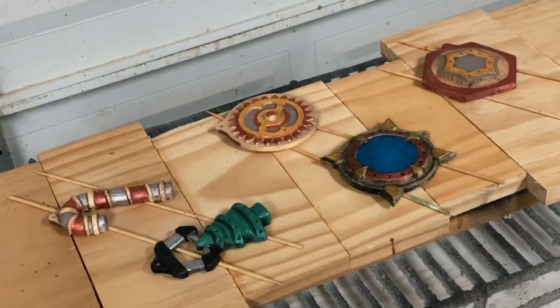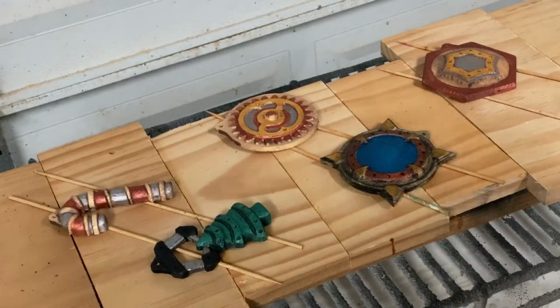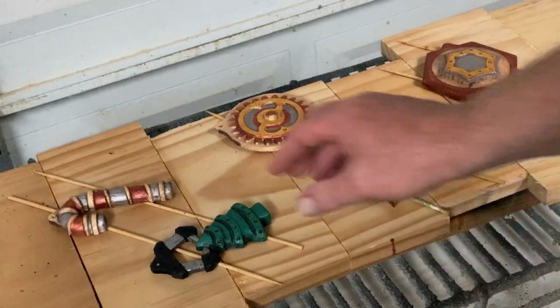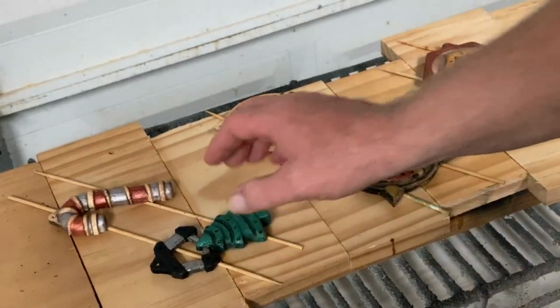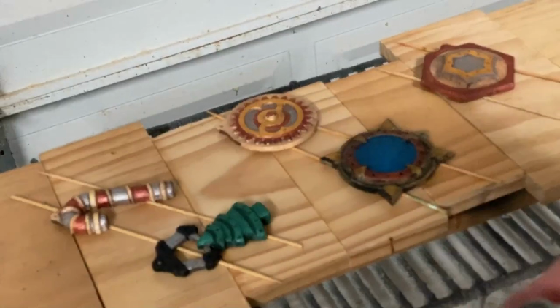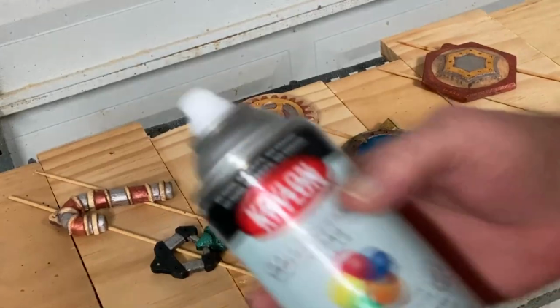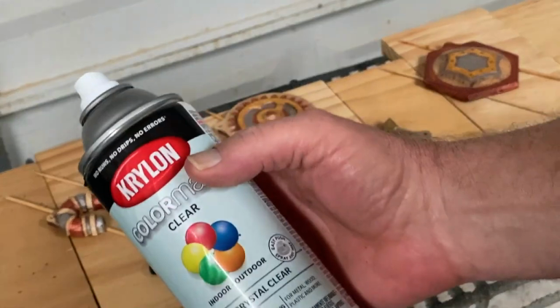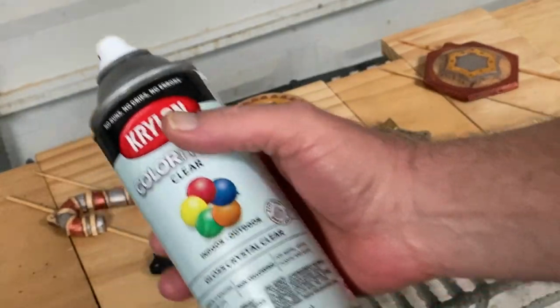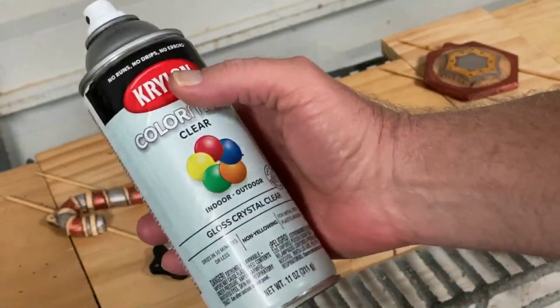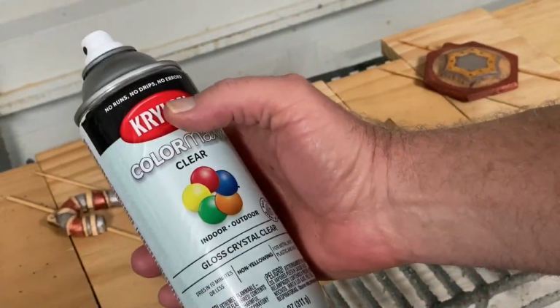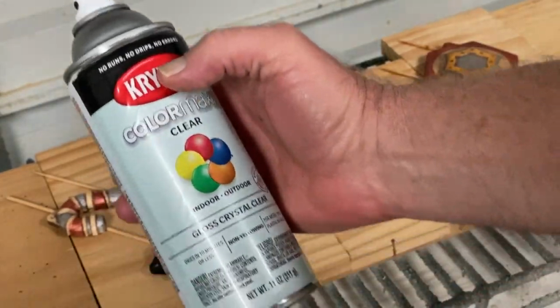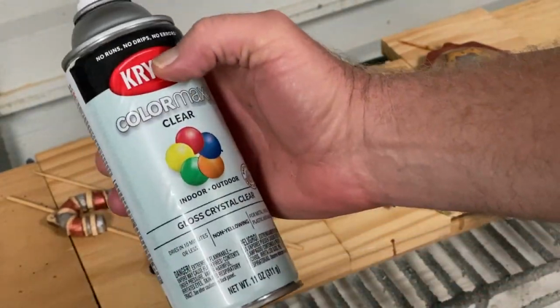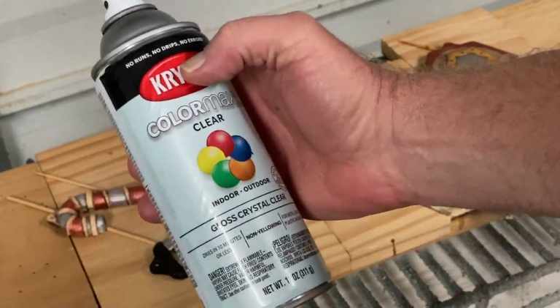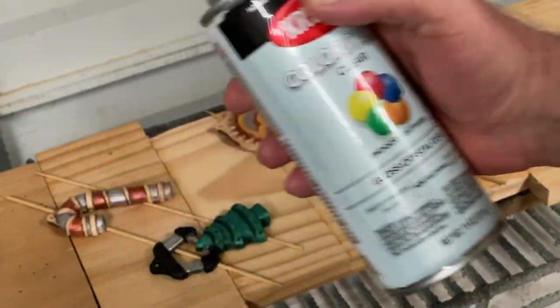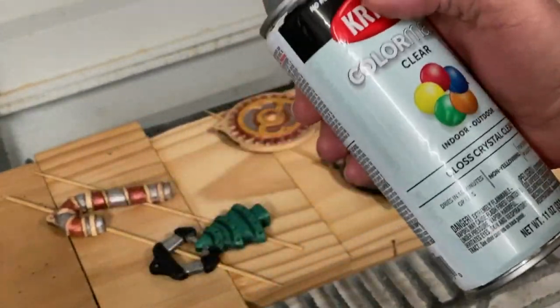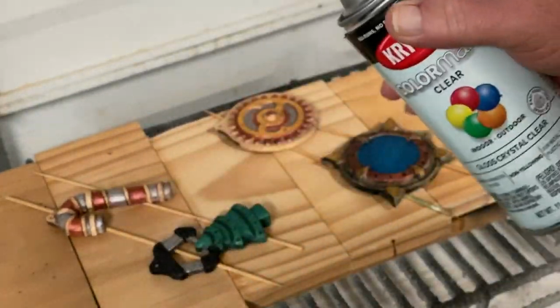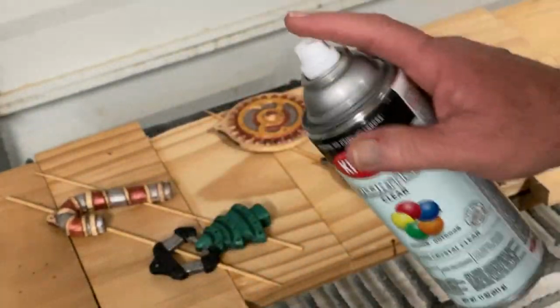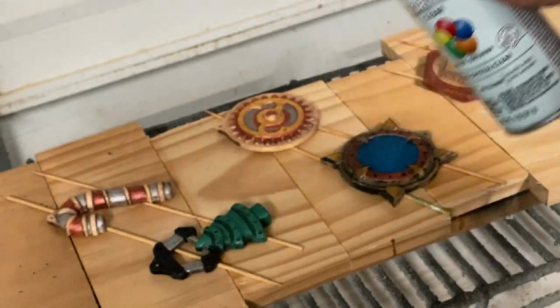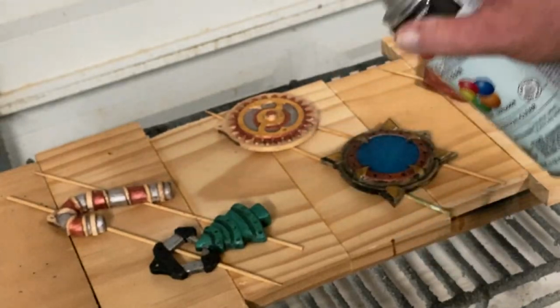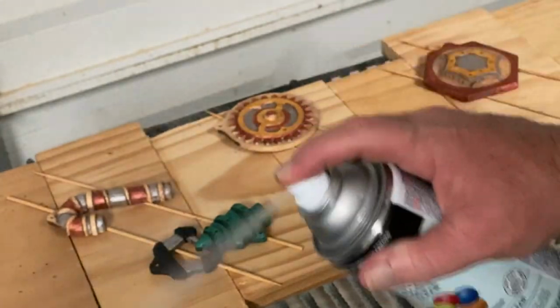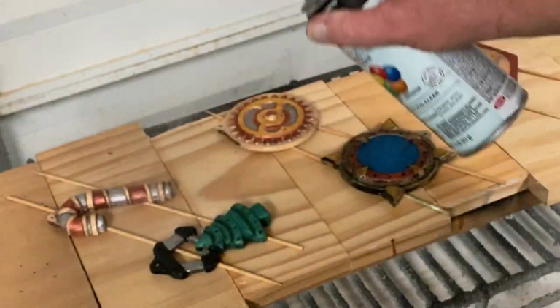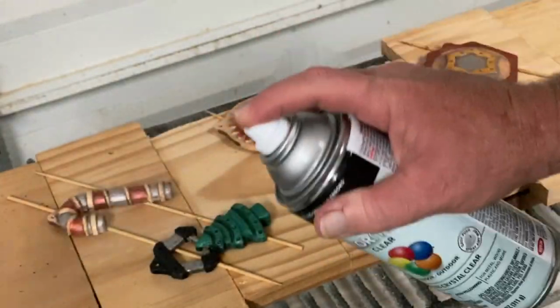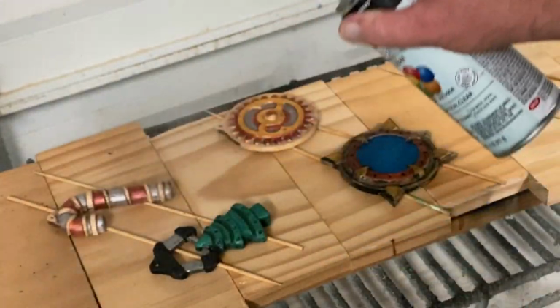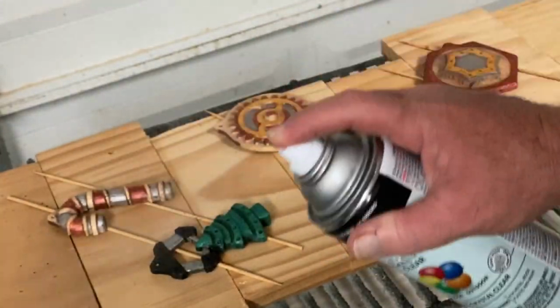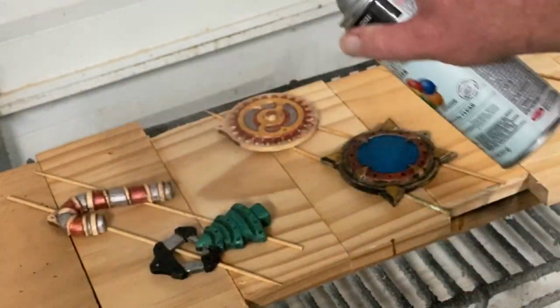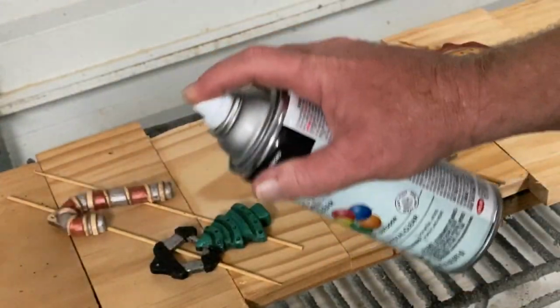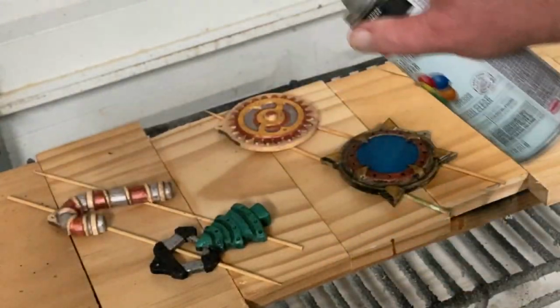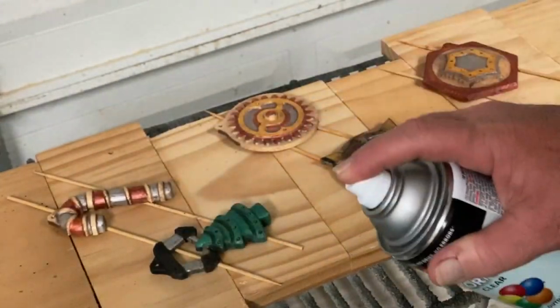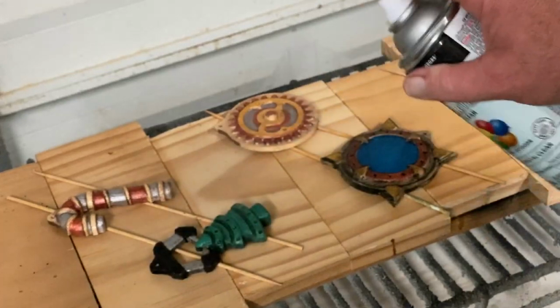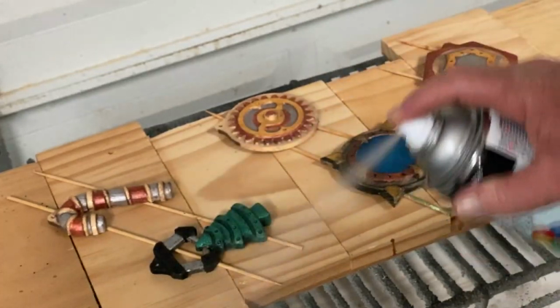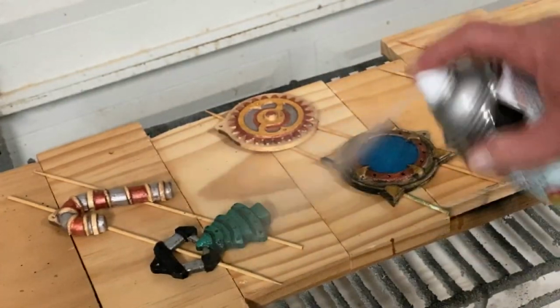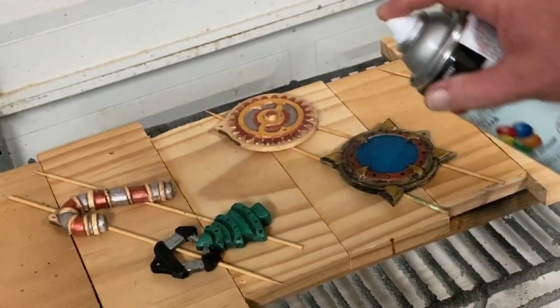Now that the glaze is dry, I'm going to apply the final clear coats. I'm using Krylon Gloss Crystal Clear. I'll put on several coats, let that dry, and then we'll be done with the finishing process on the steampunk ornaments.